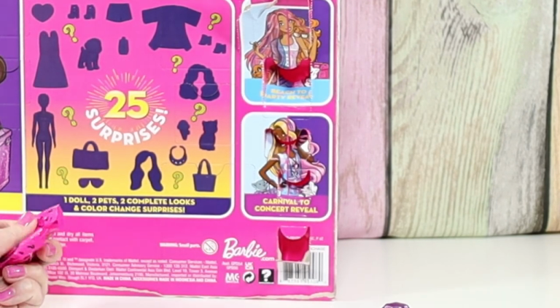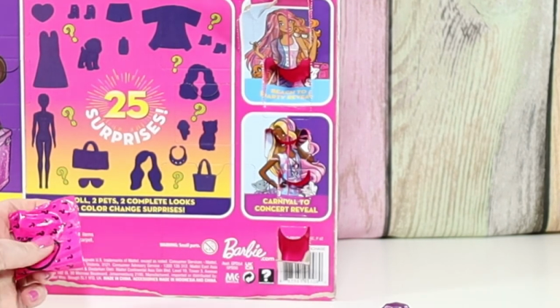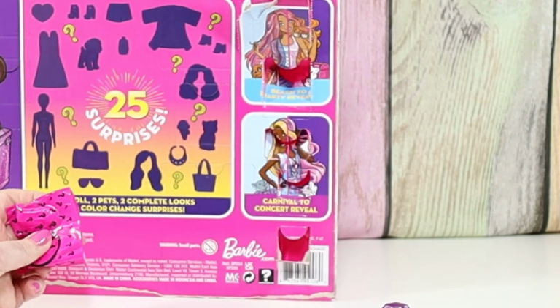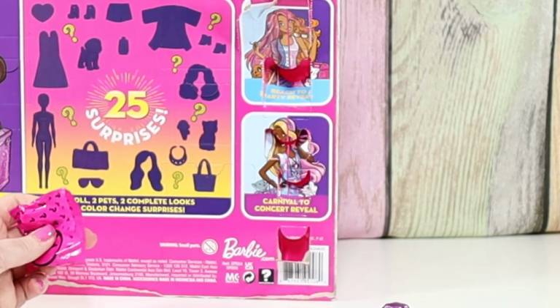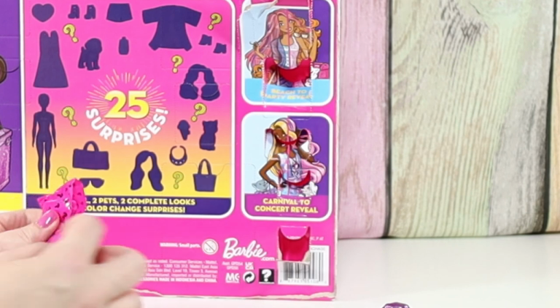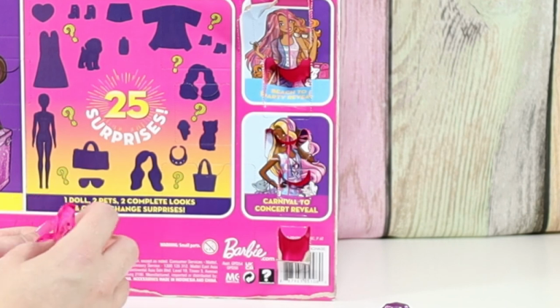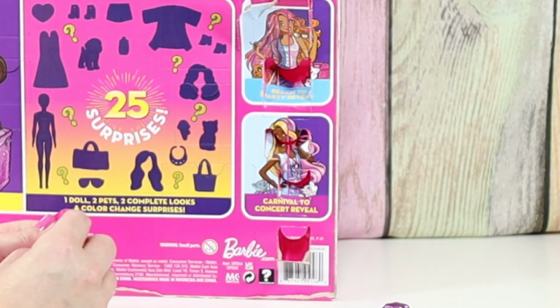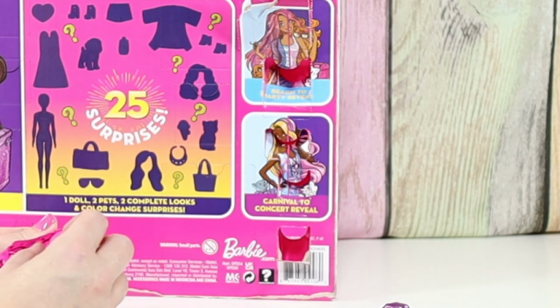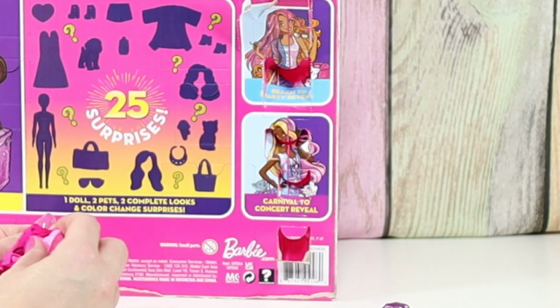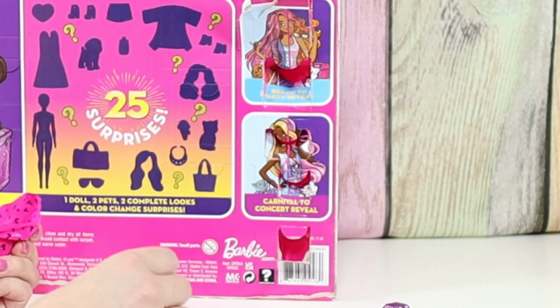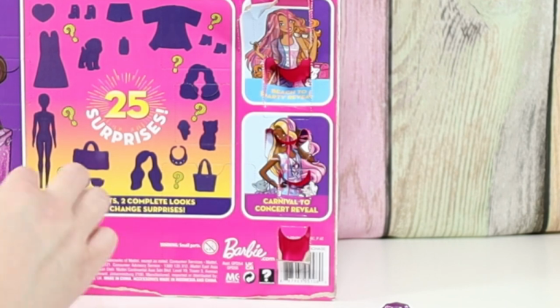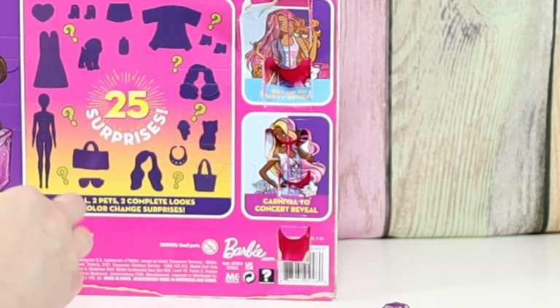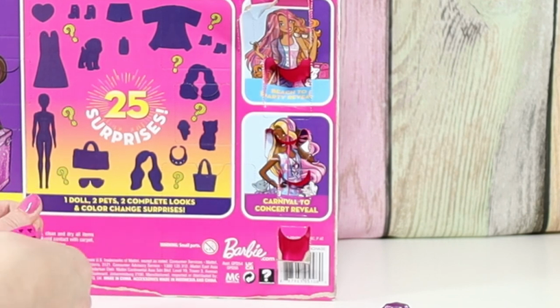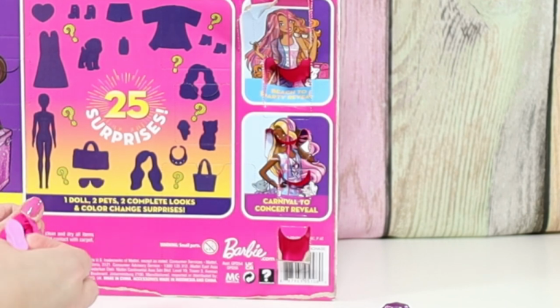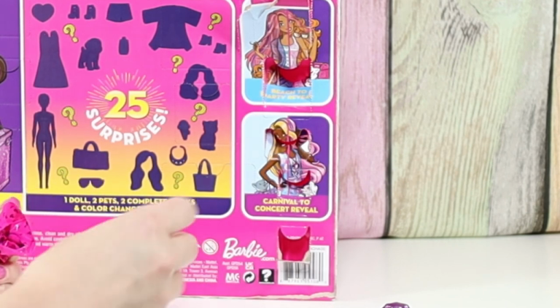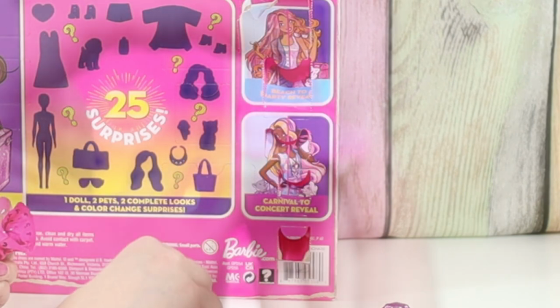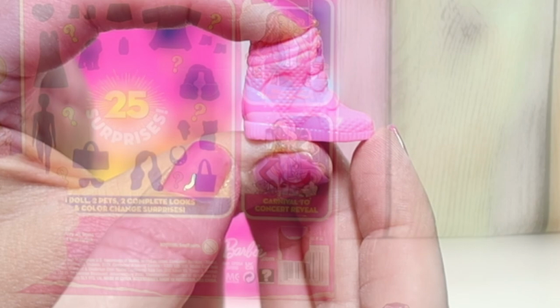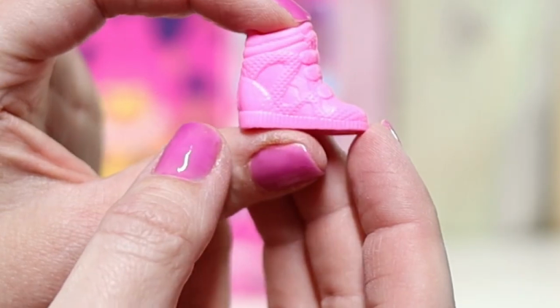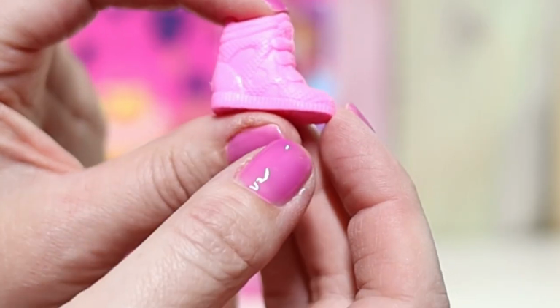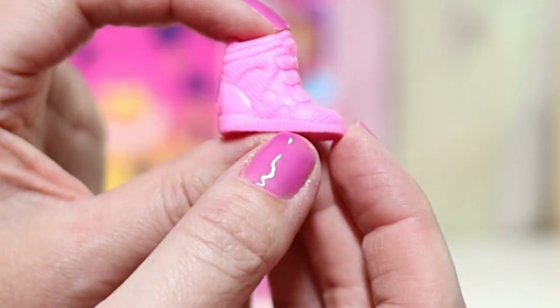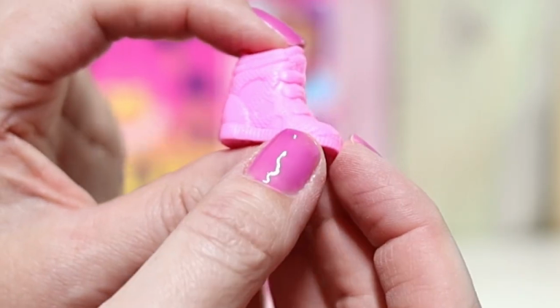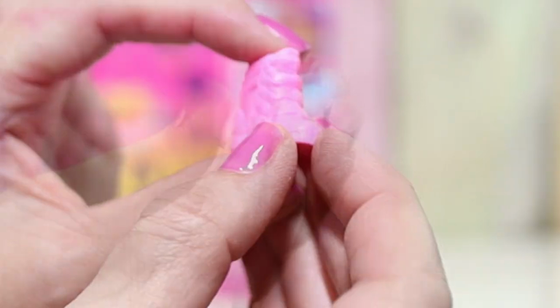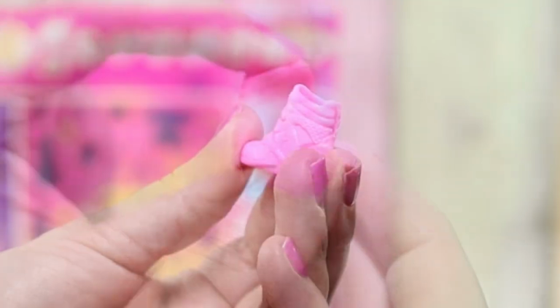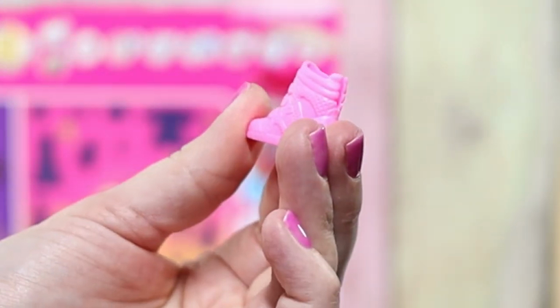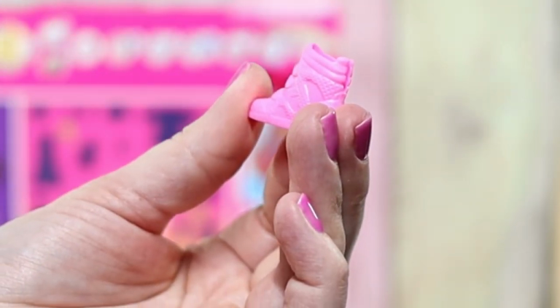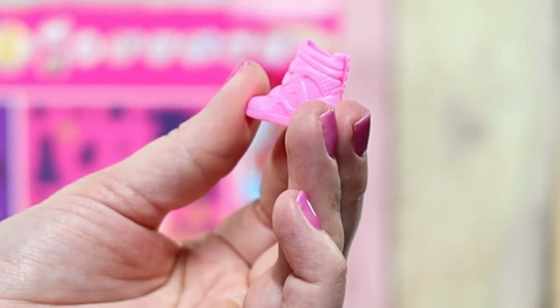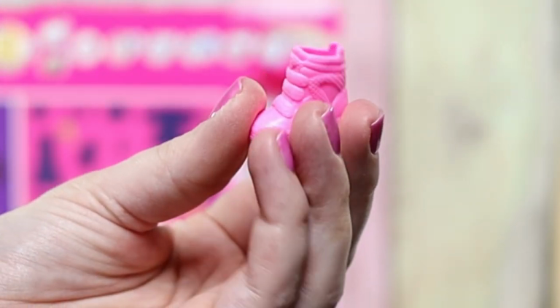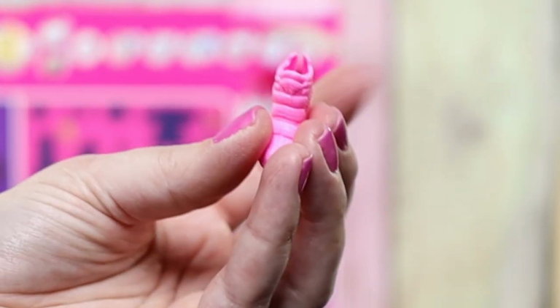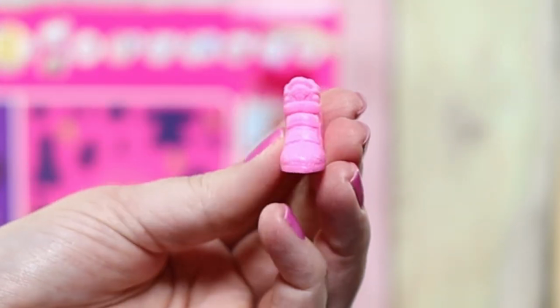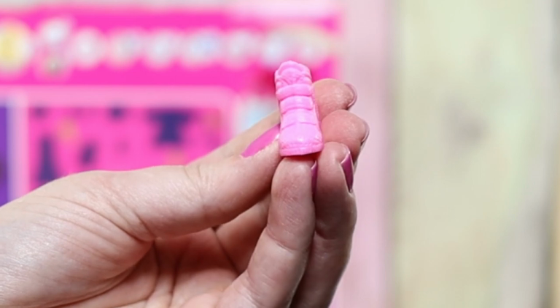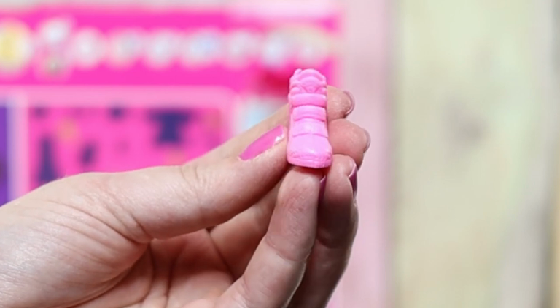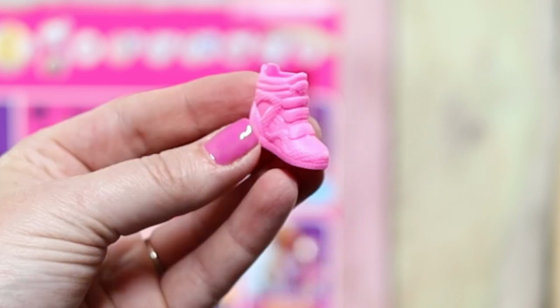I love how easy these bags are to open. And shoes — pink shoes! She's got like high tops. And they look like they're like a velcro, maybe.